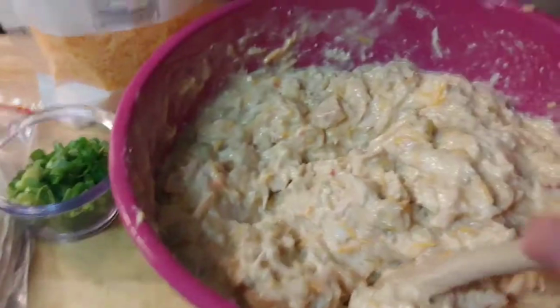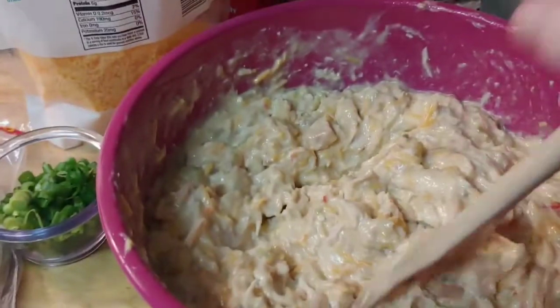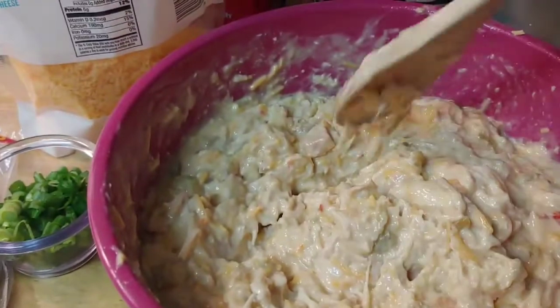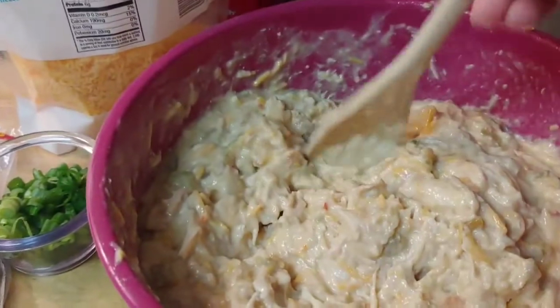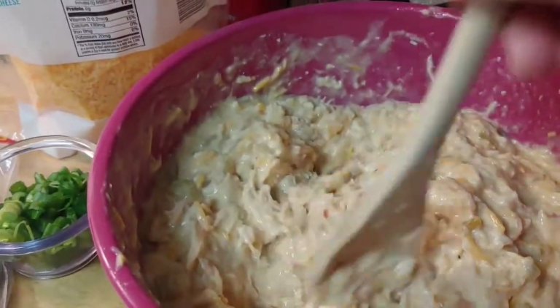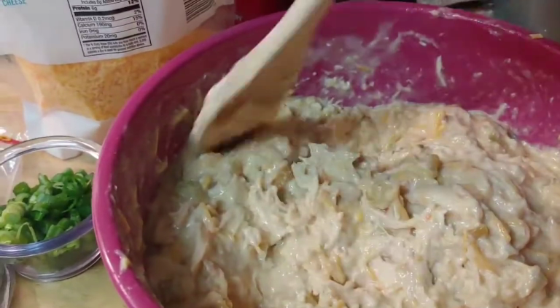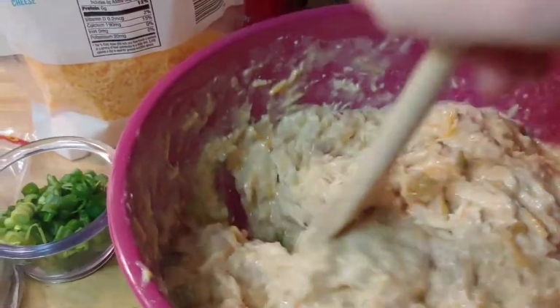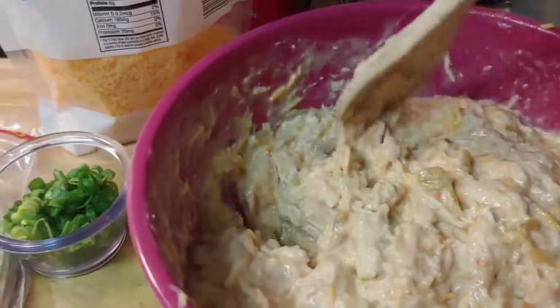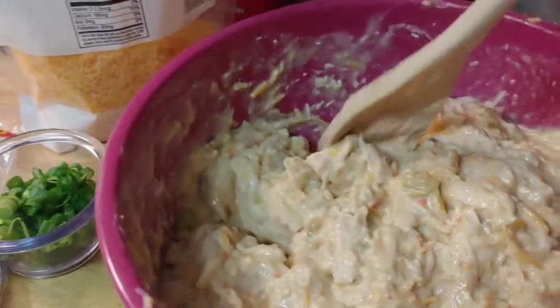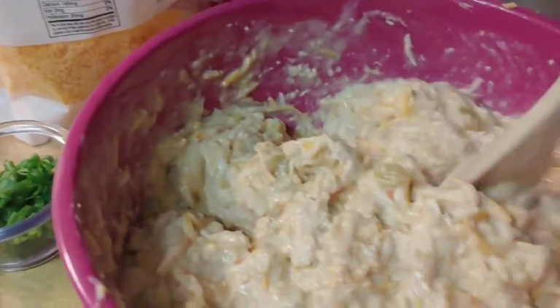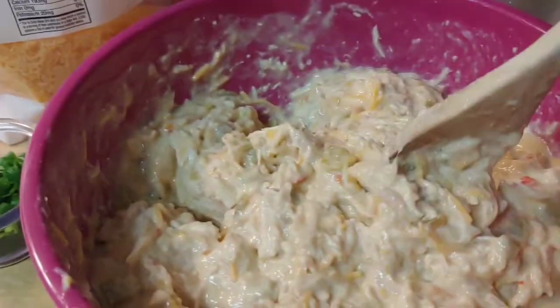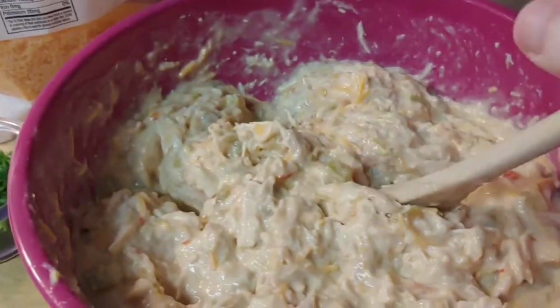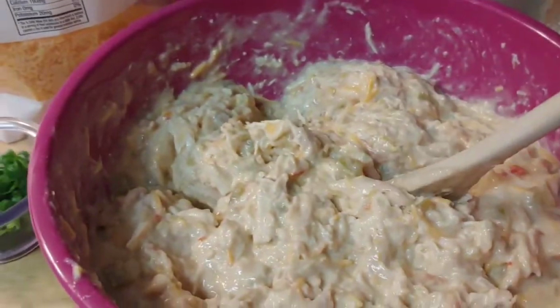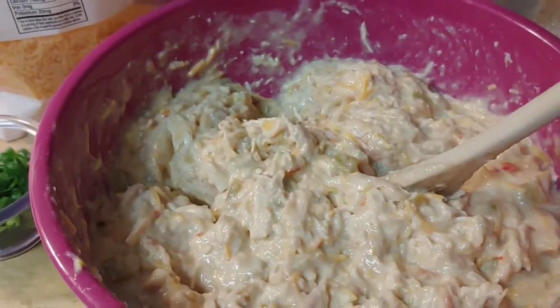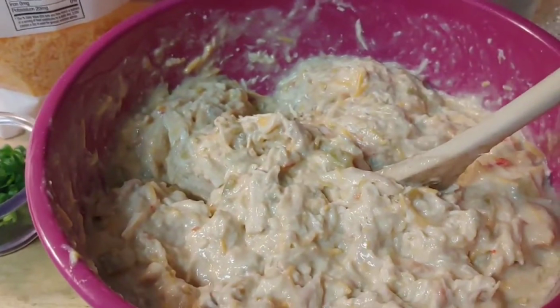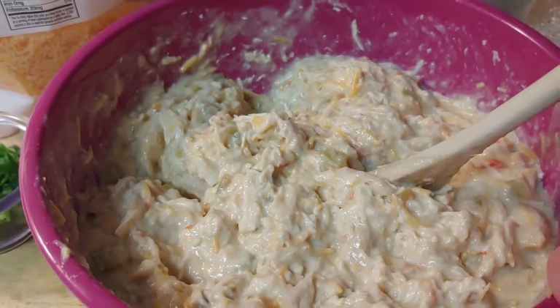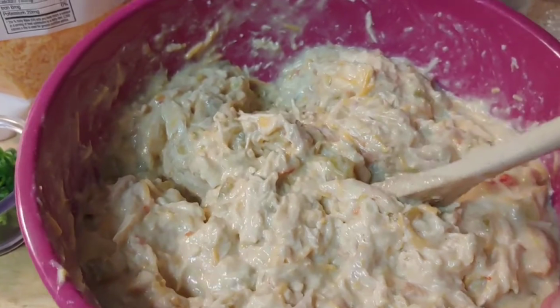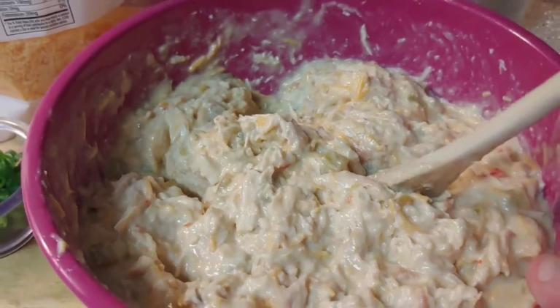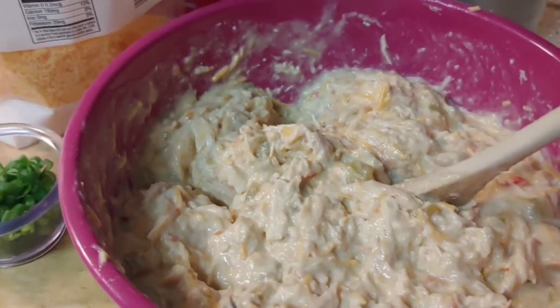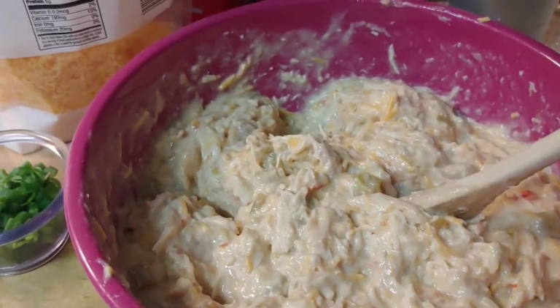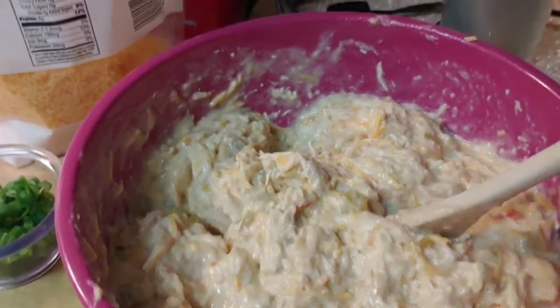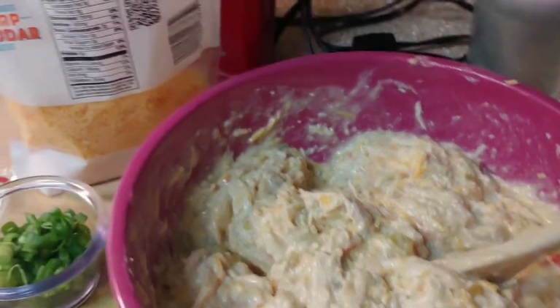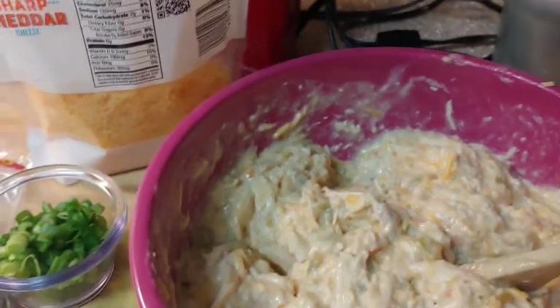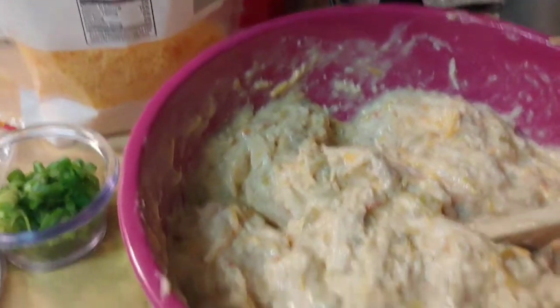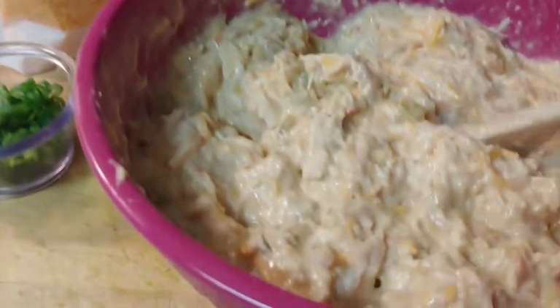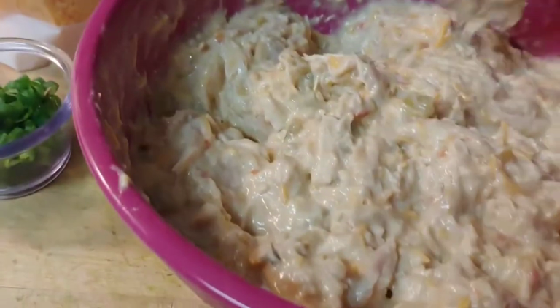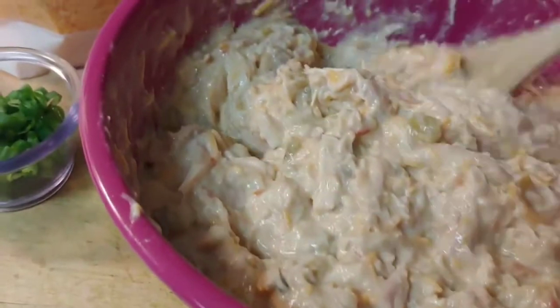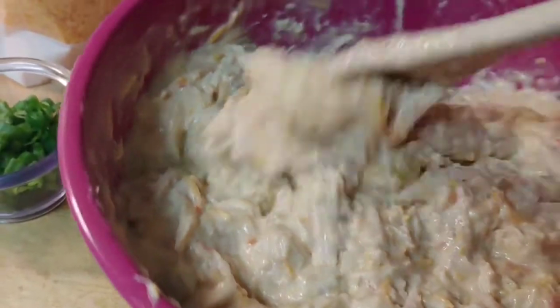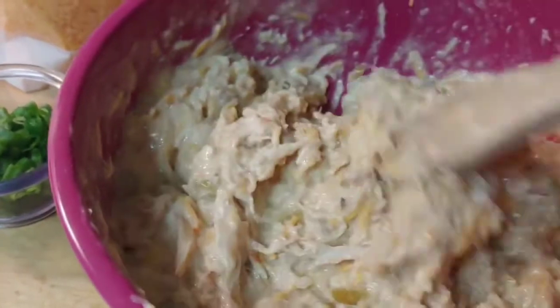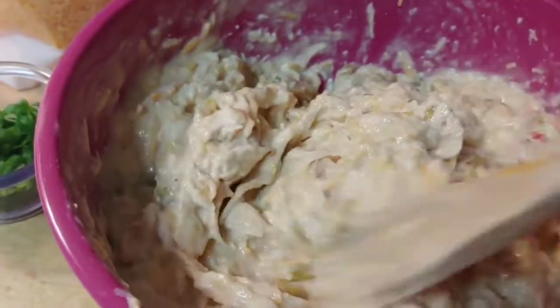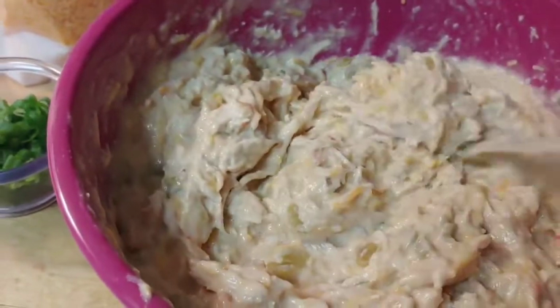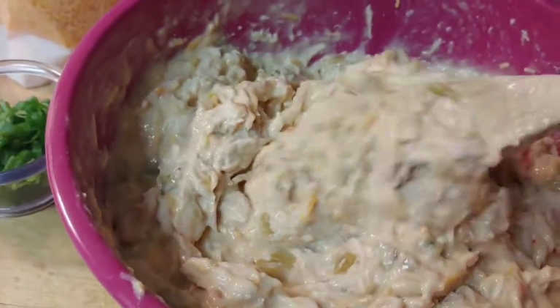I was only supposed to mix this with one cup of the remaining soup mixture, but it's okay — we're going to roll with it and see if it works.